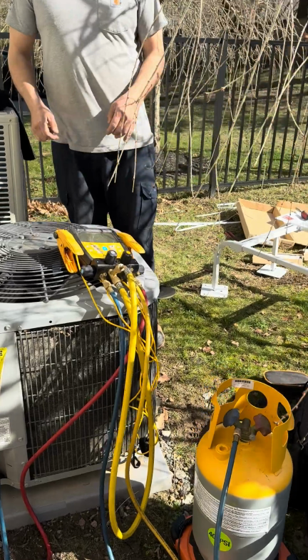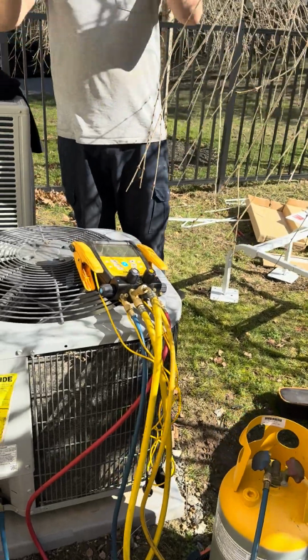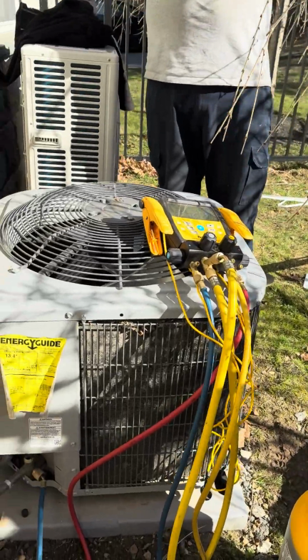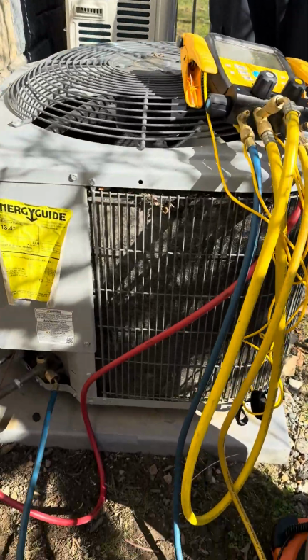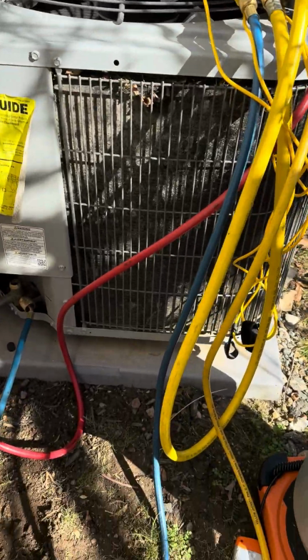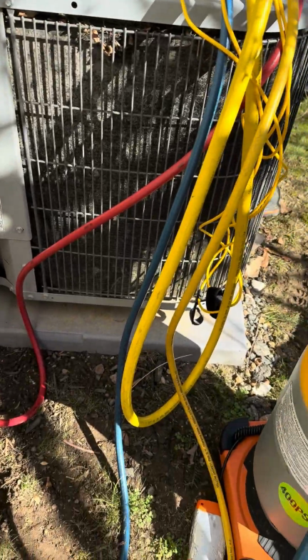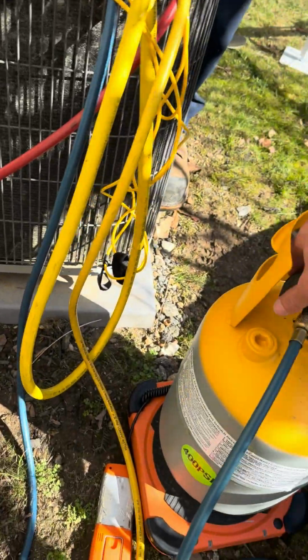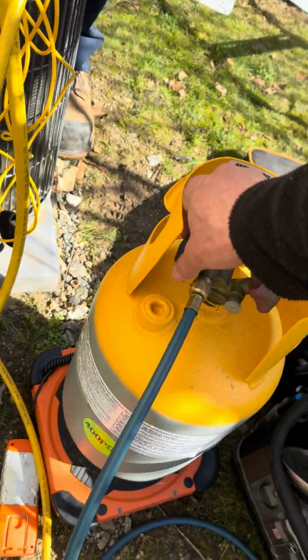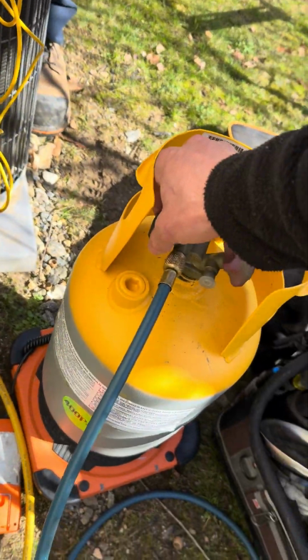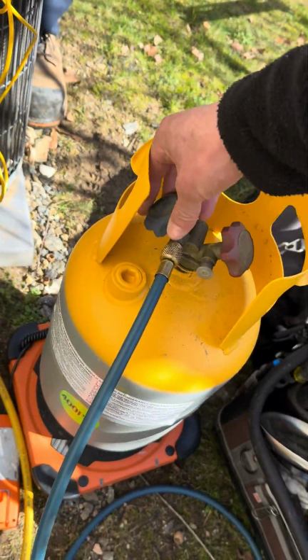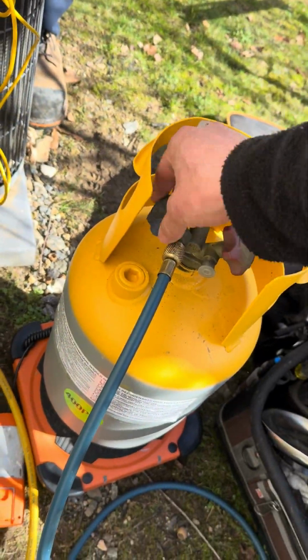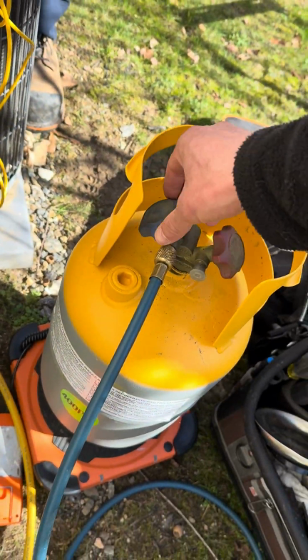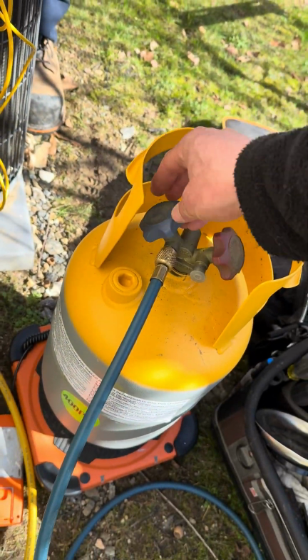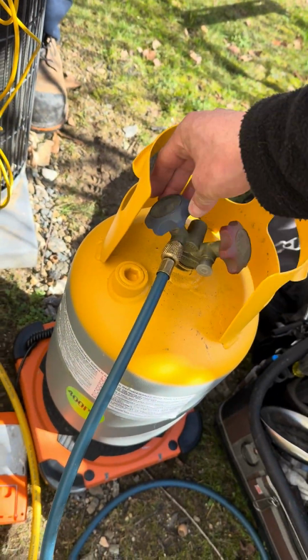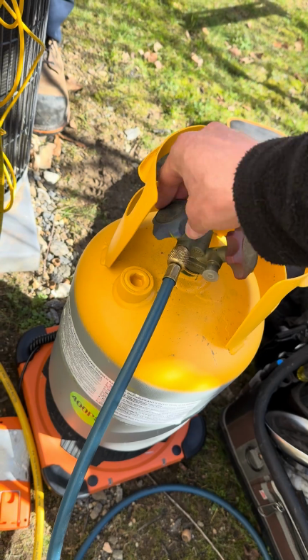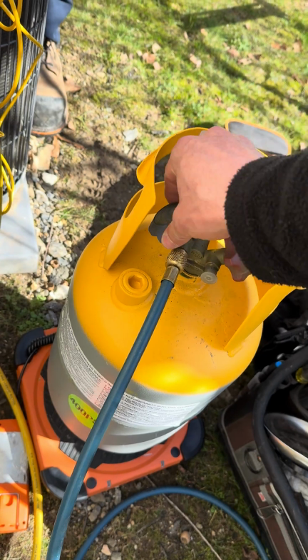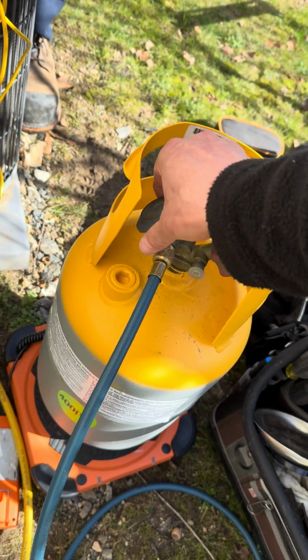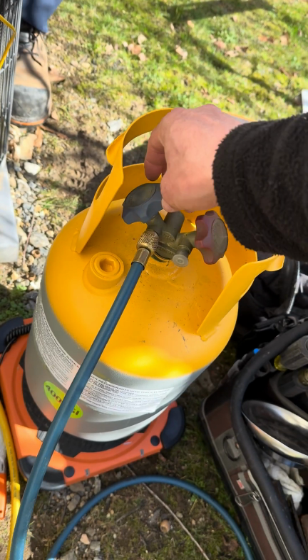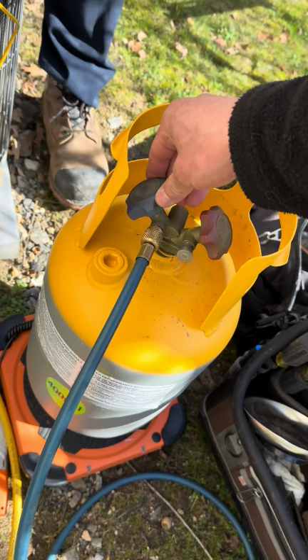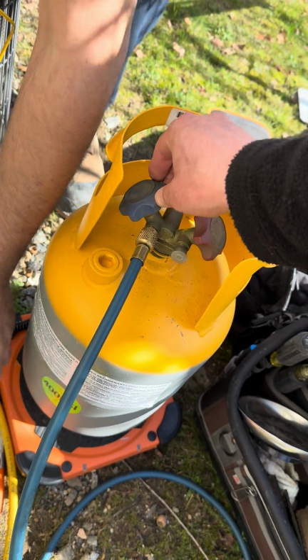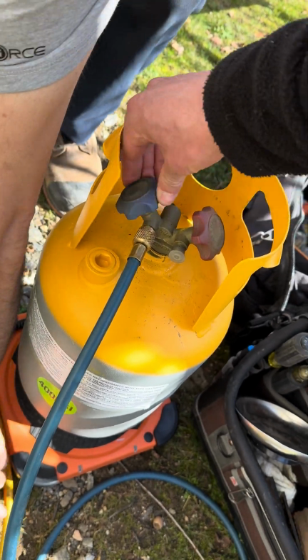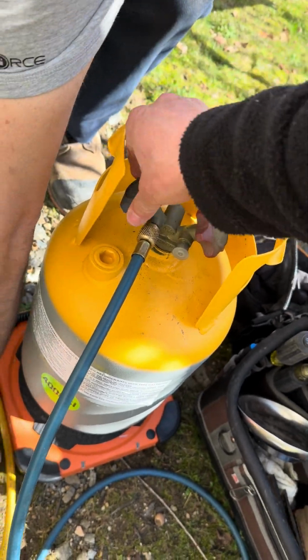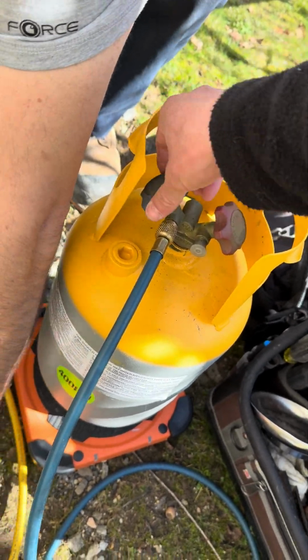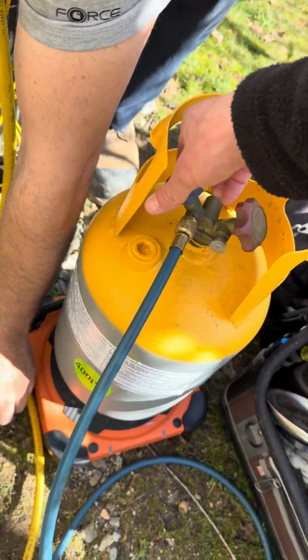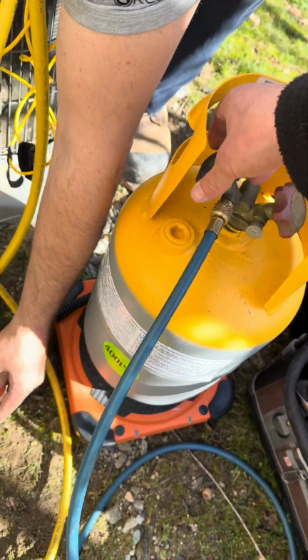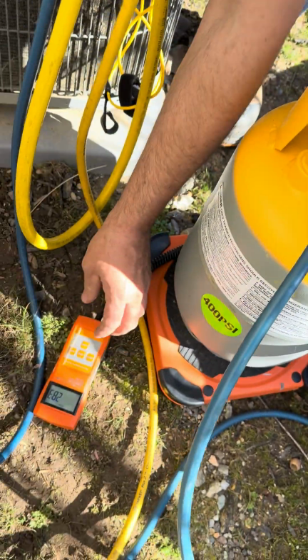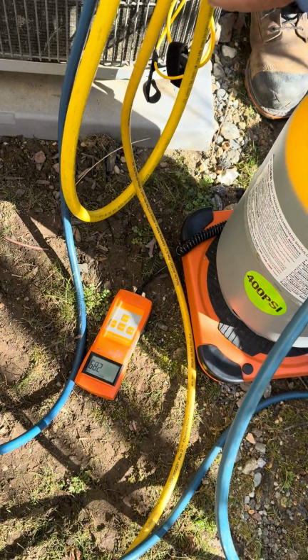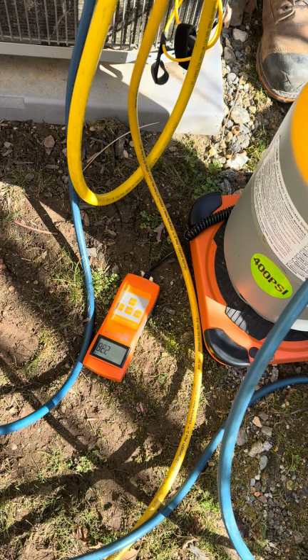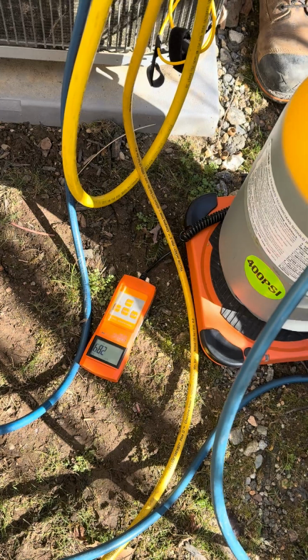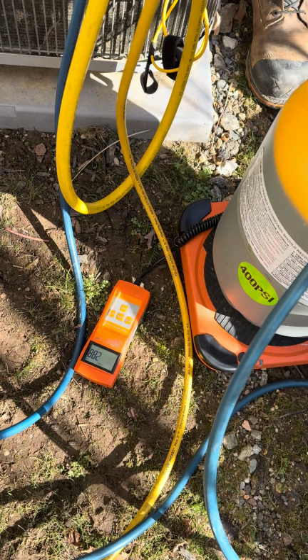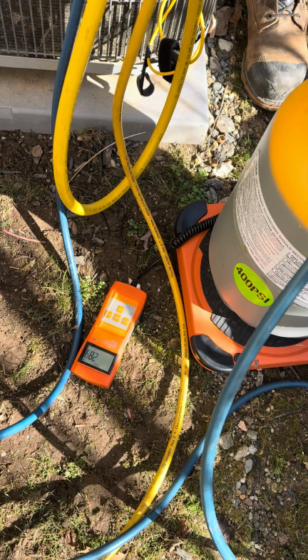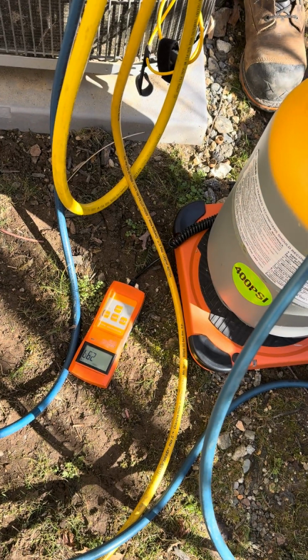Complete tutorial — let's start here. We're opening up our recovery tank. We had a pound 0.34 on the scale. I think that should stay in there.